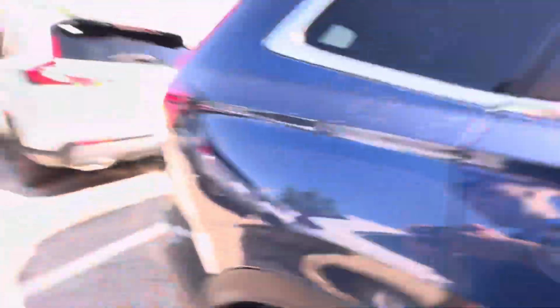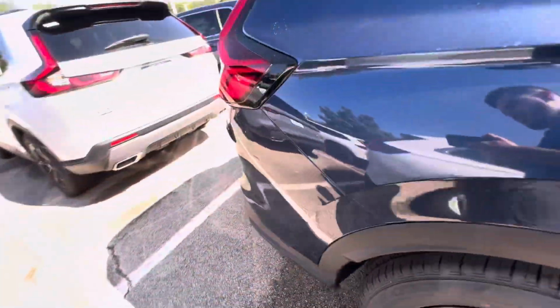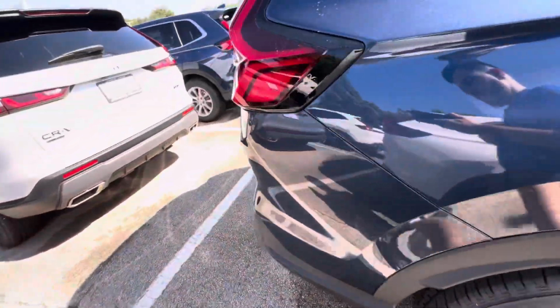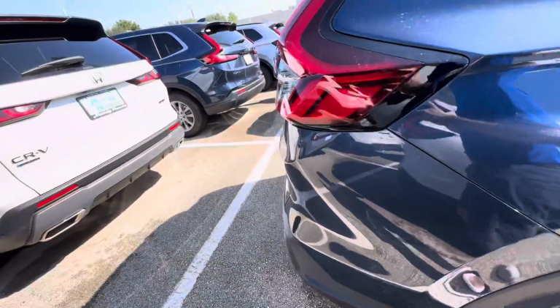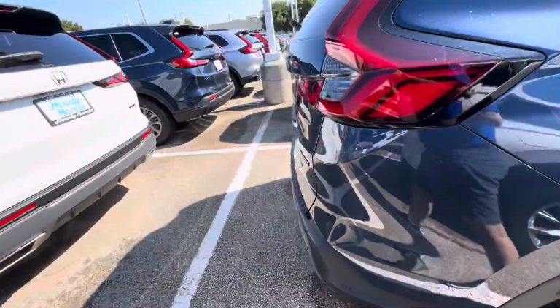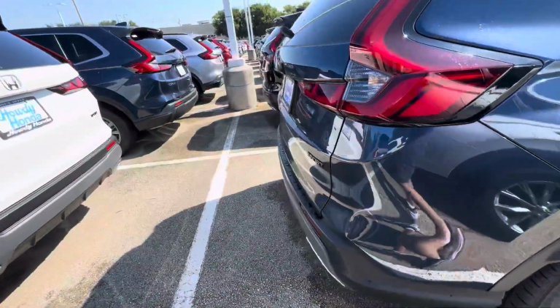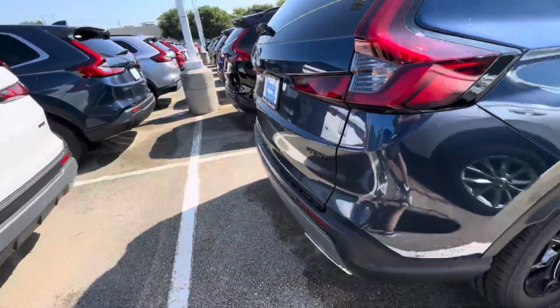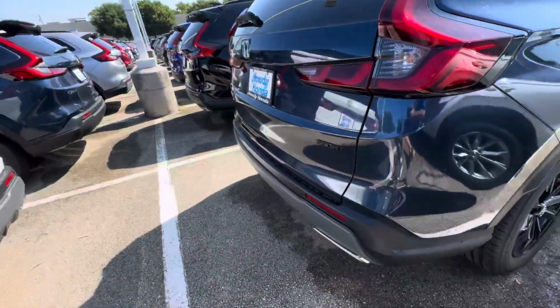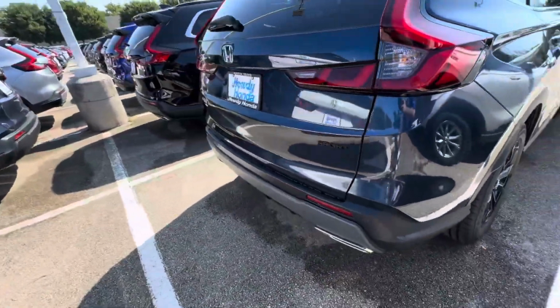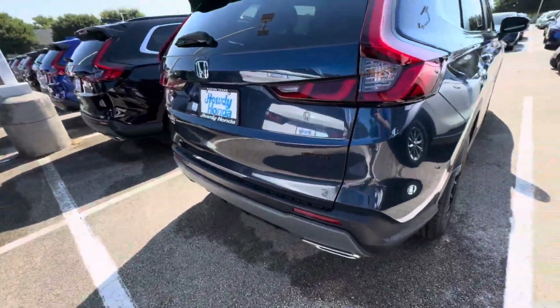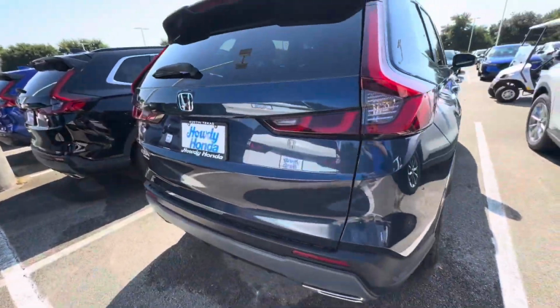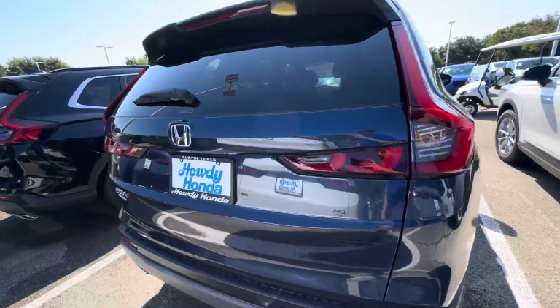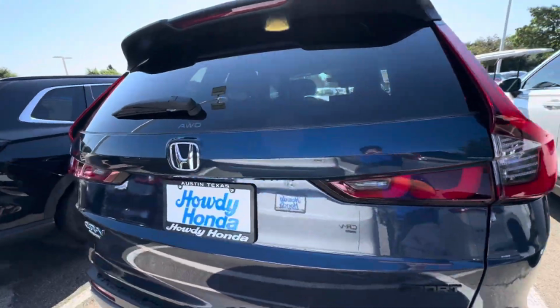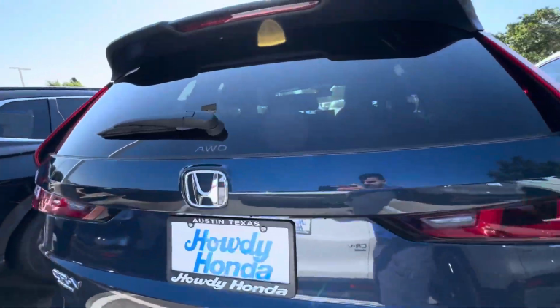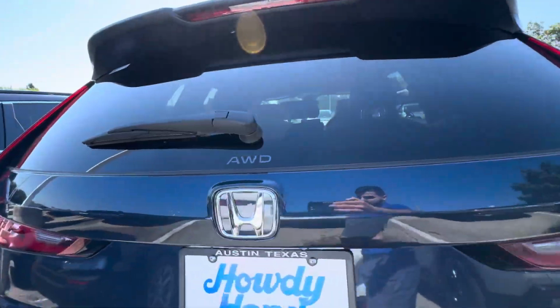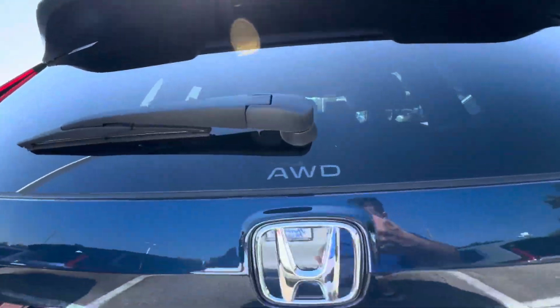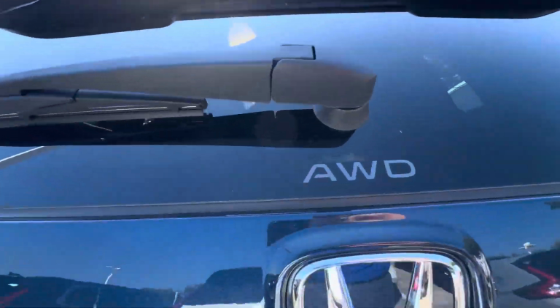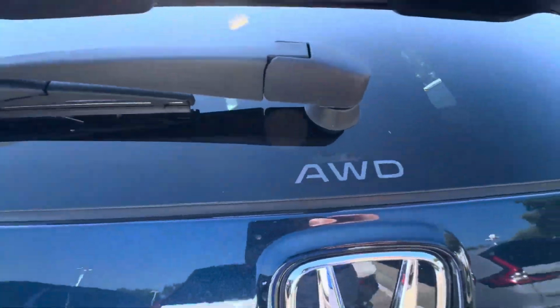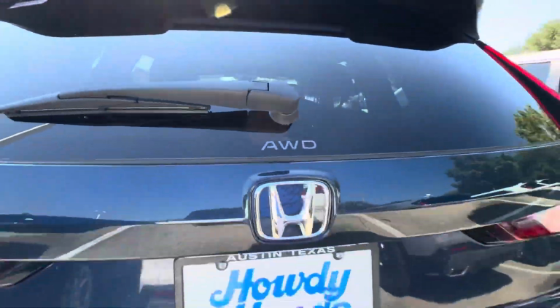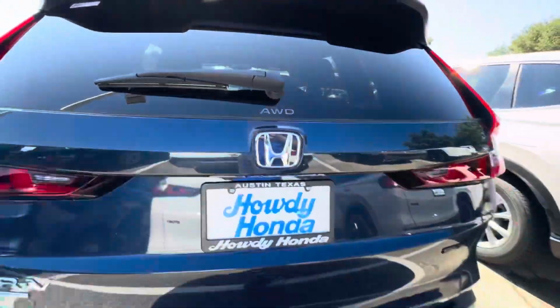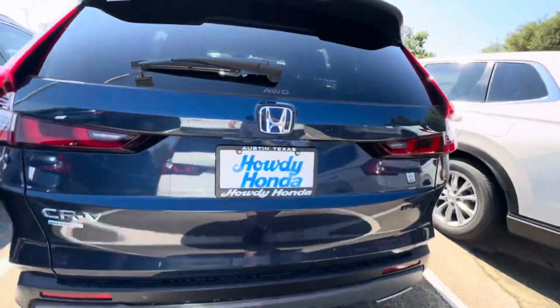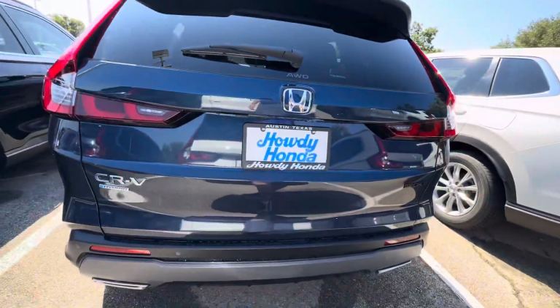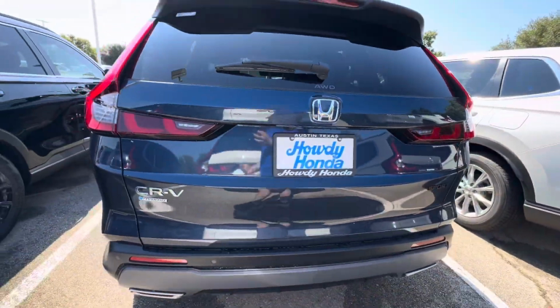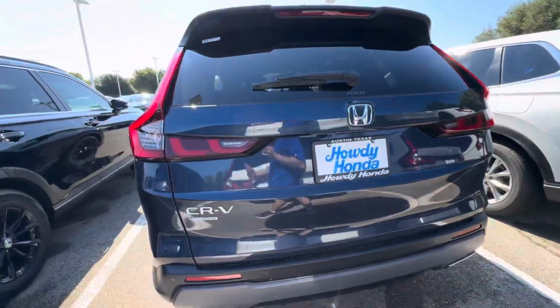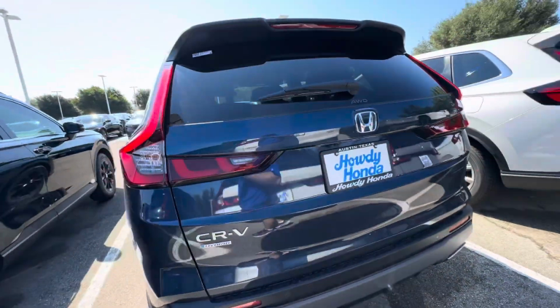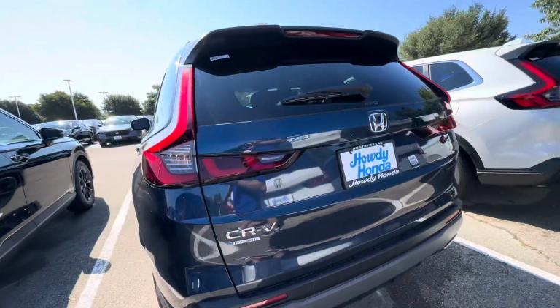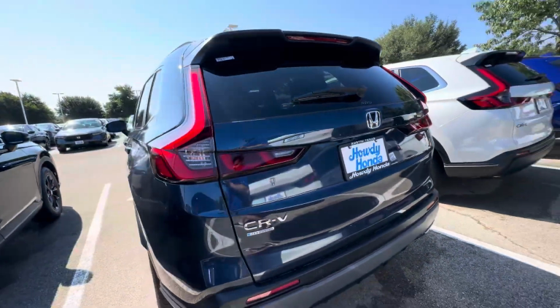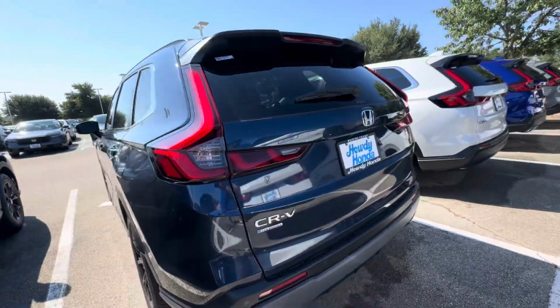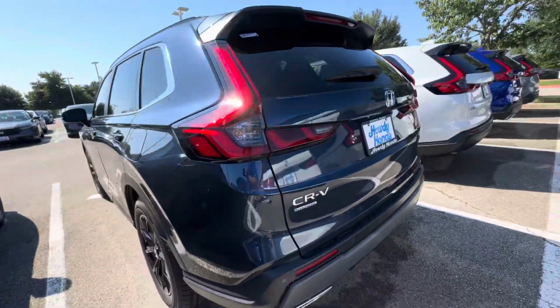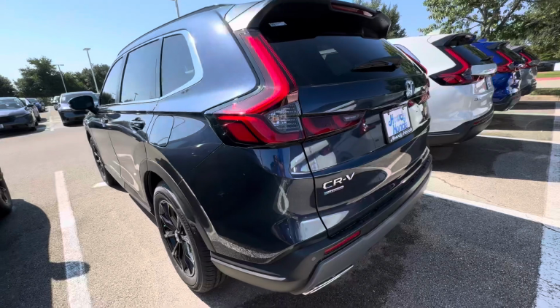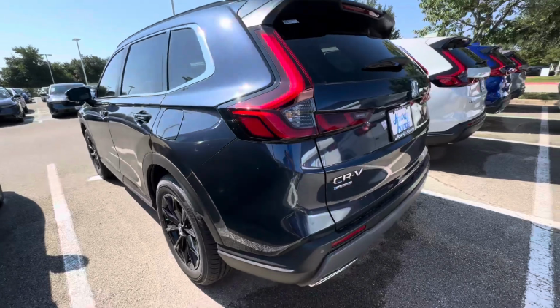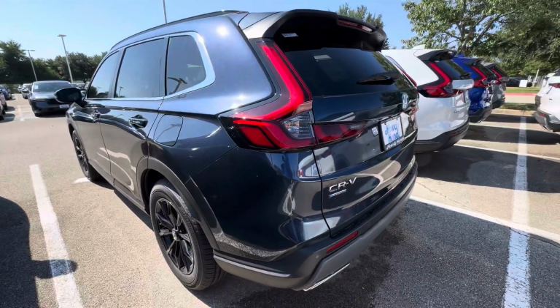You're also going to have a power tailgate on here and this is an all-wheel drive model as you can see. Let me know if you have any questions regarding the vehicle or anything I could do for you.